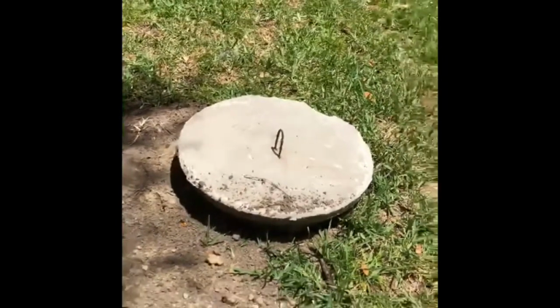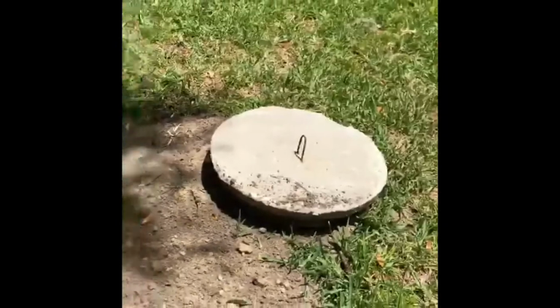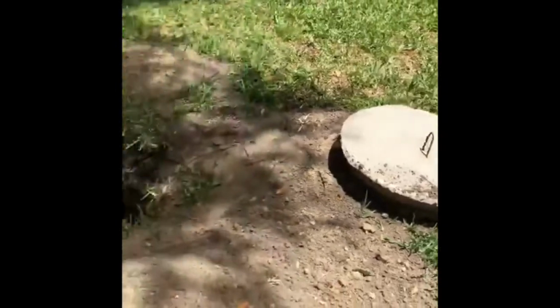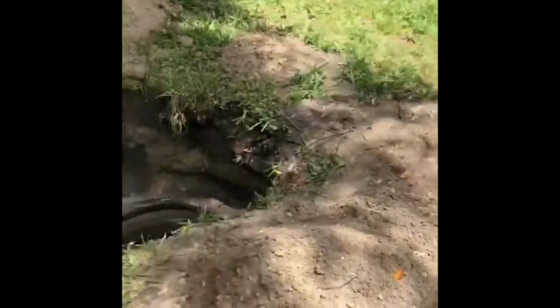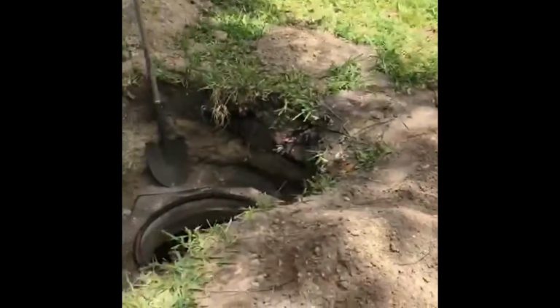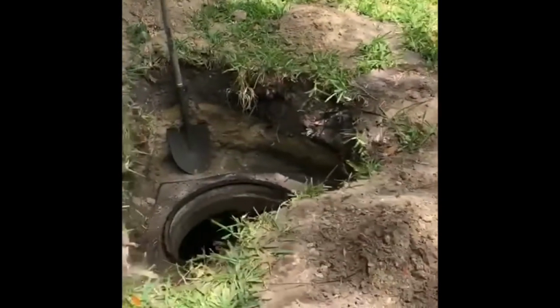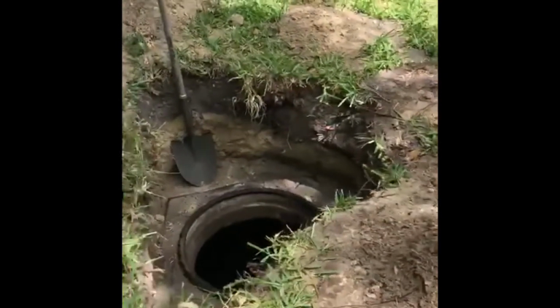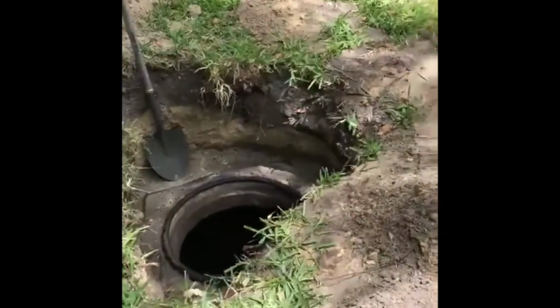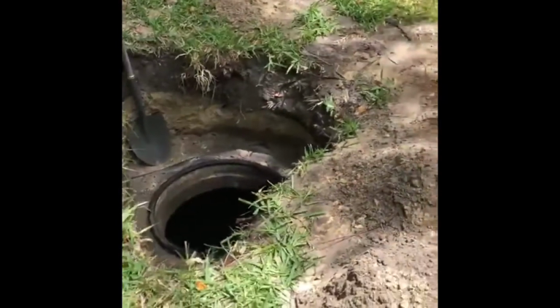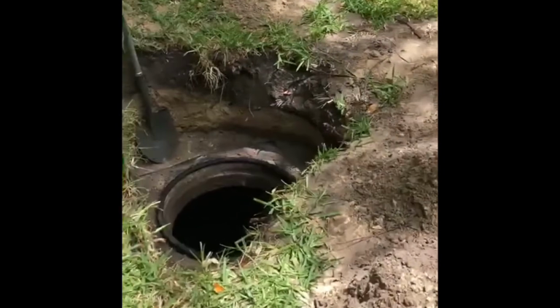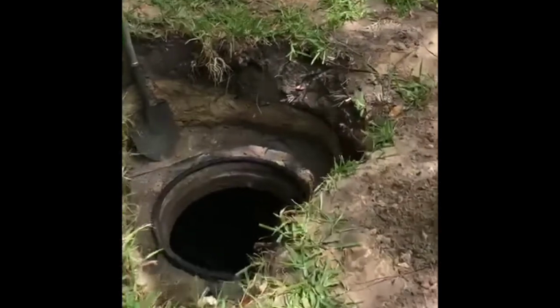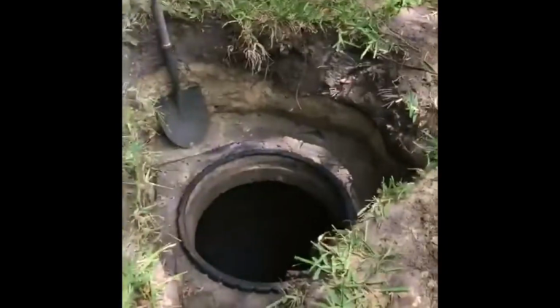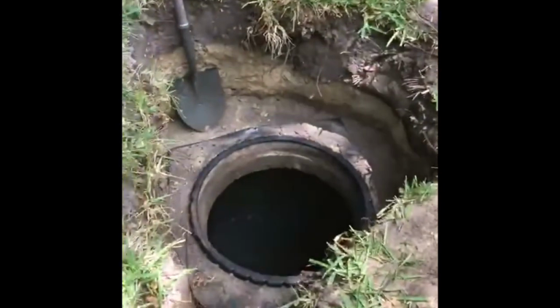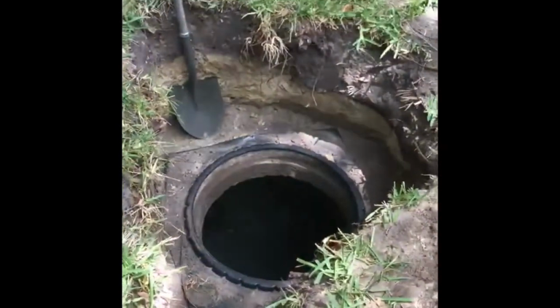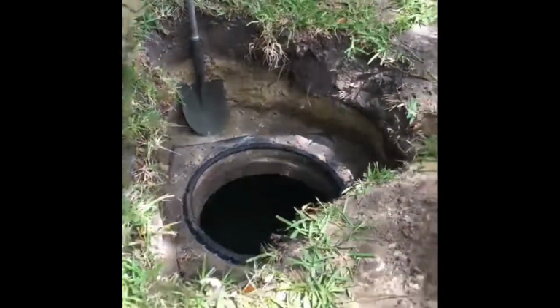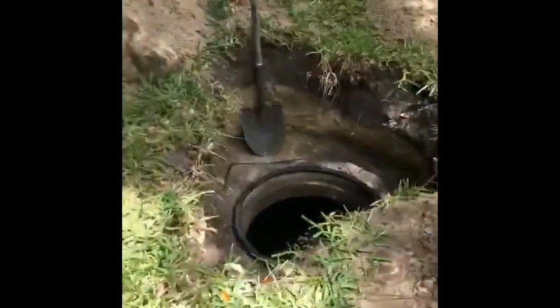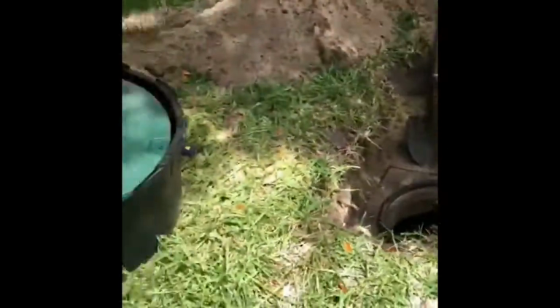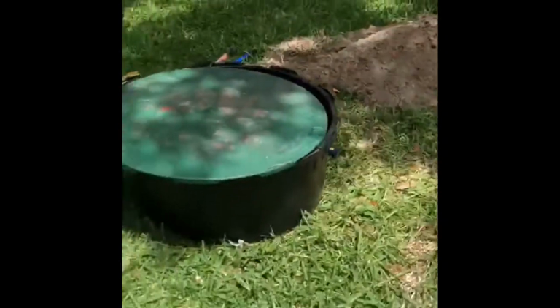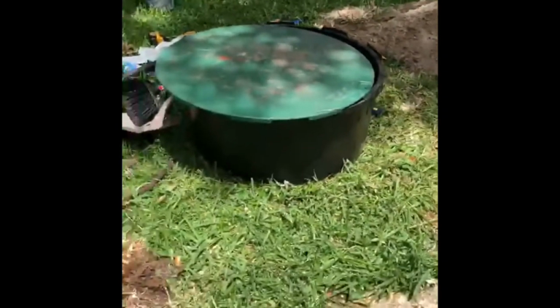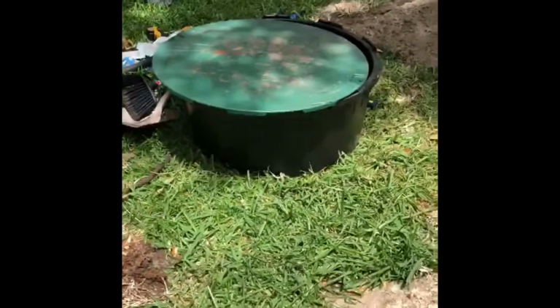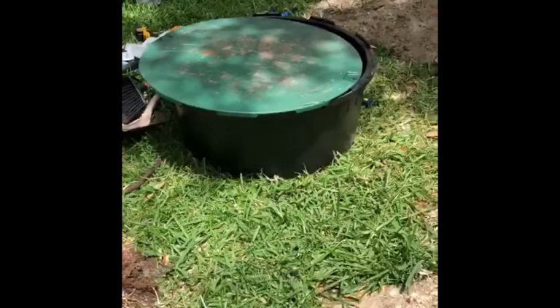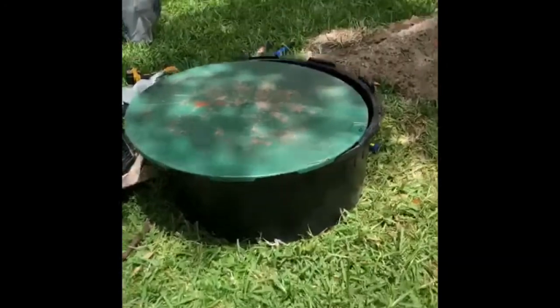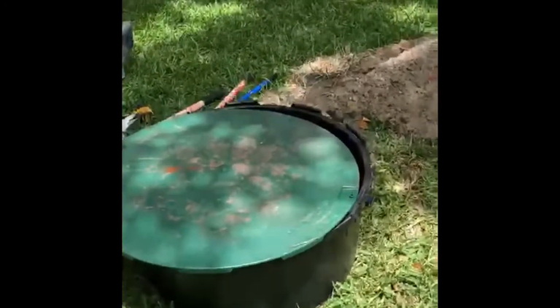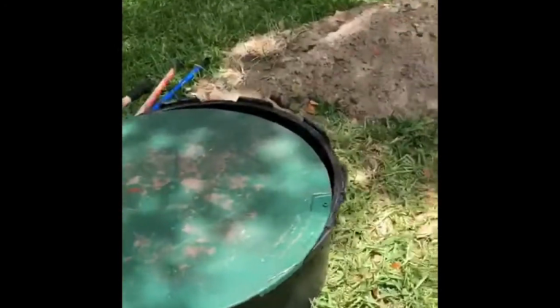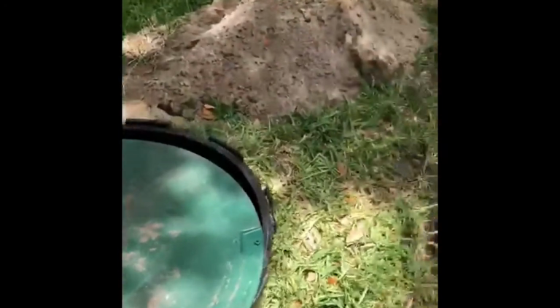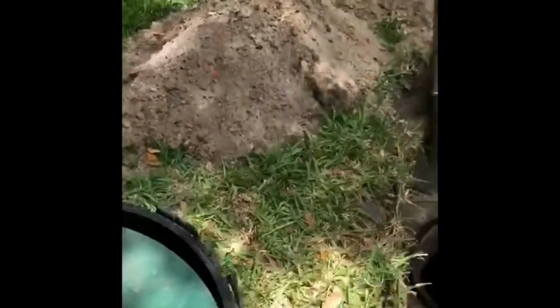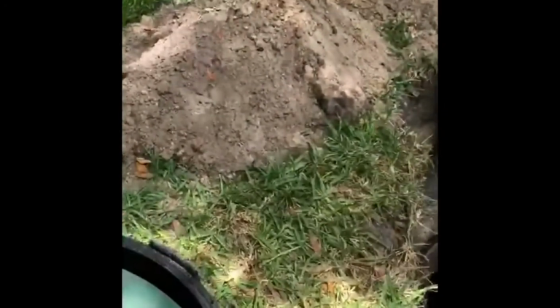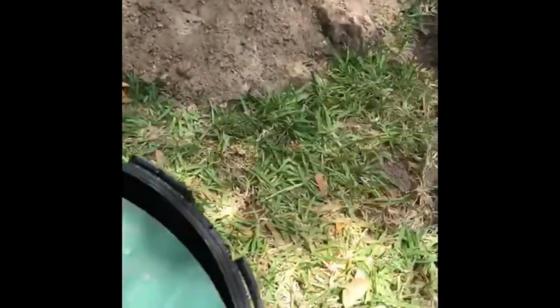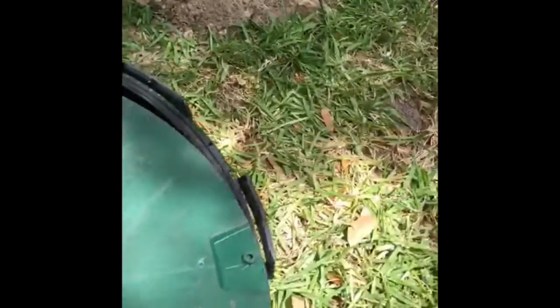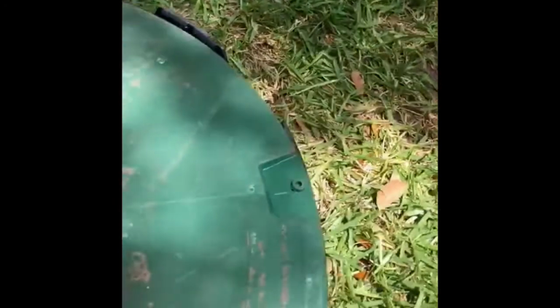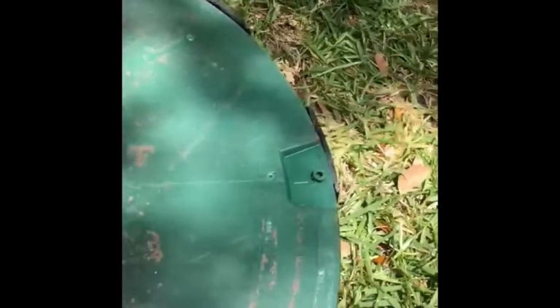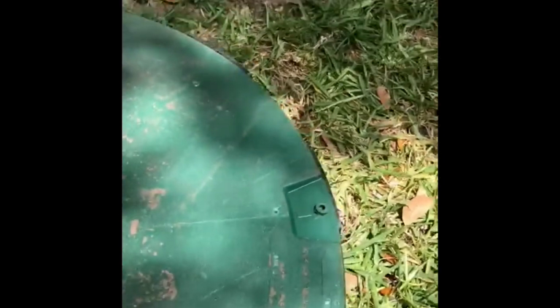So what we're doing for this customer is — we've already added a baffle — we're going to replace what we call a riser. It's a 12-inch riser with a new lid. I'm just going to place this here for a second so you can see the difference.